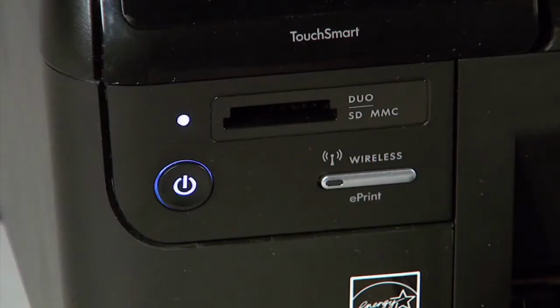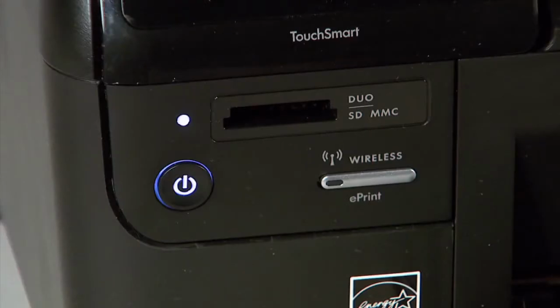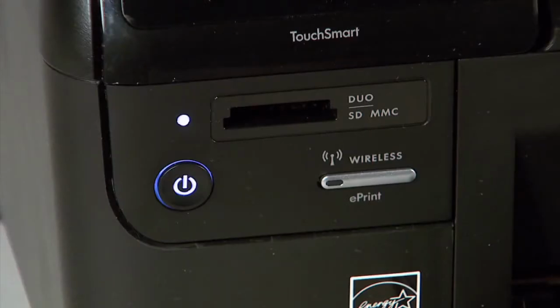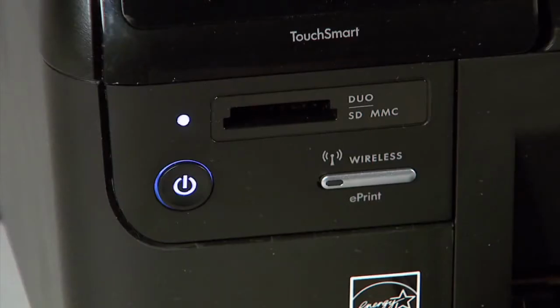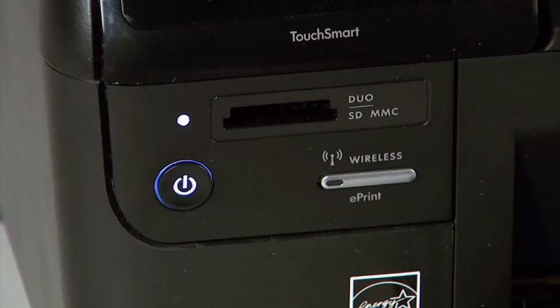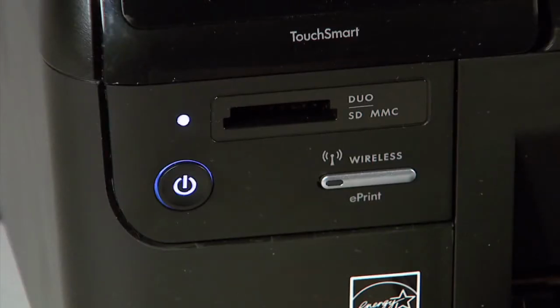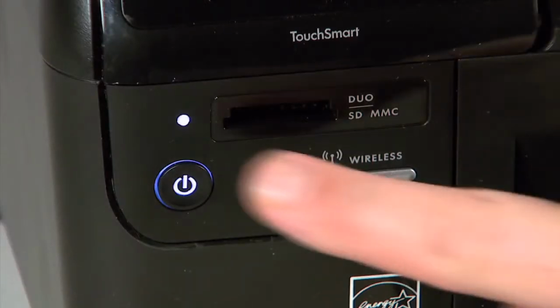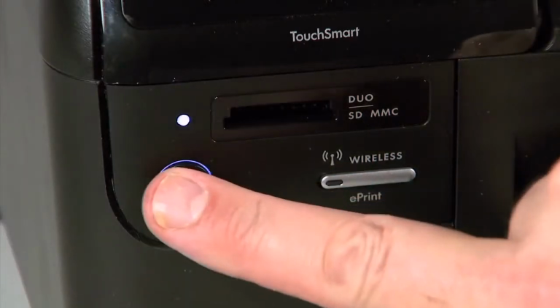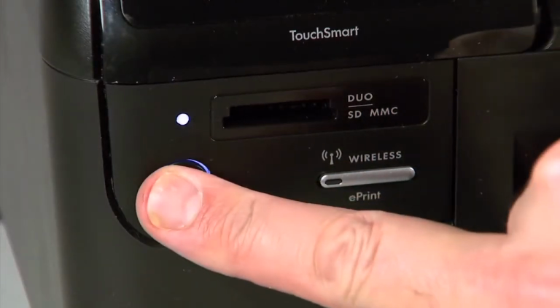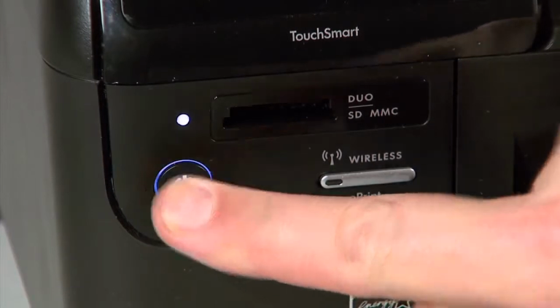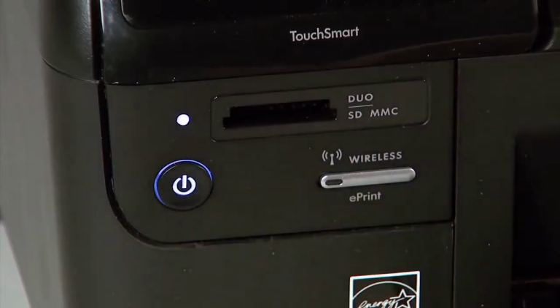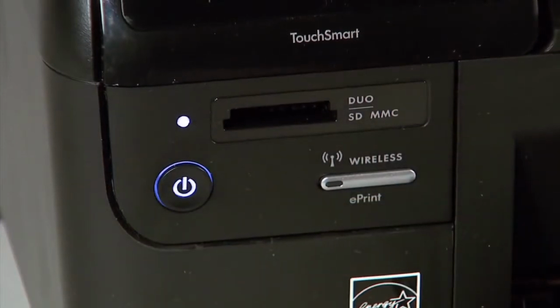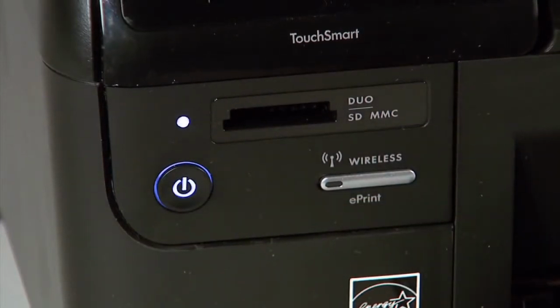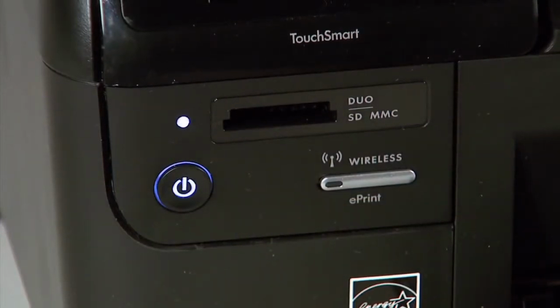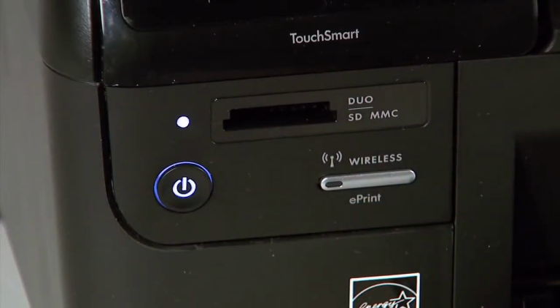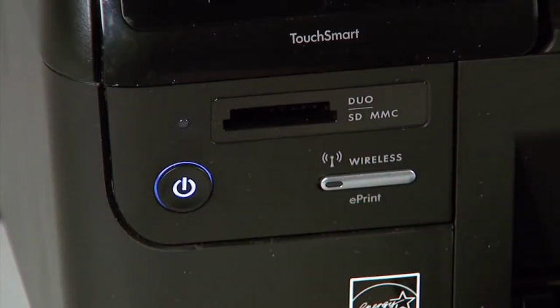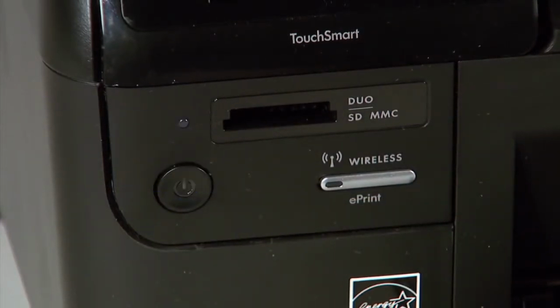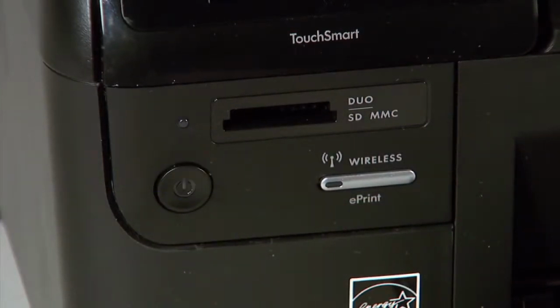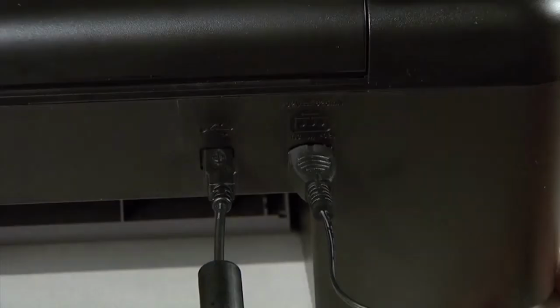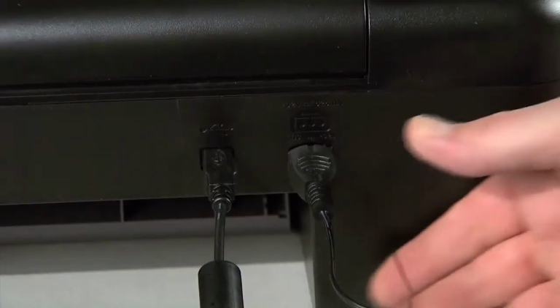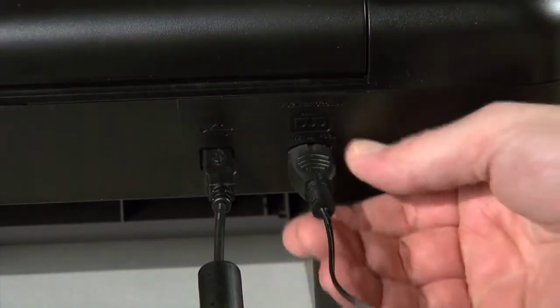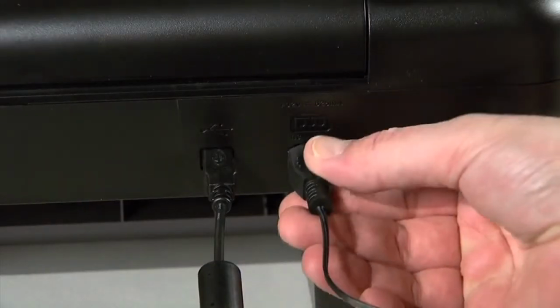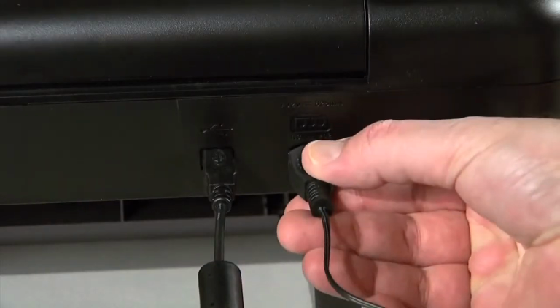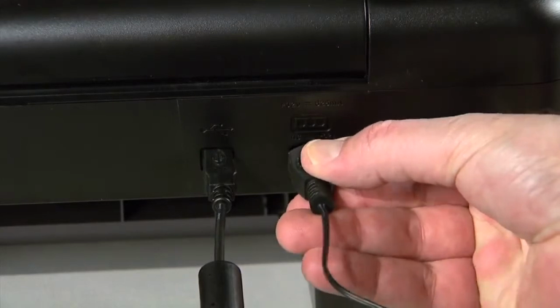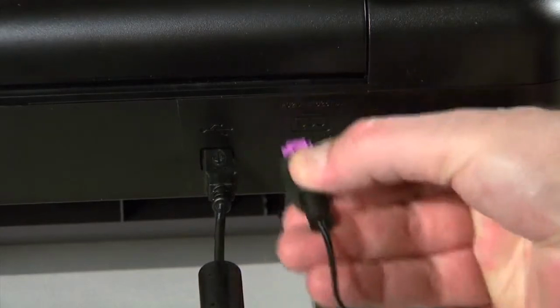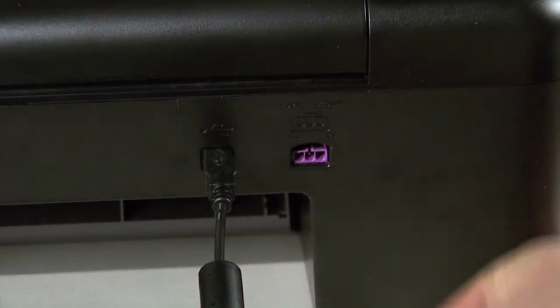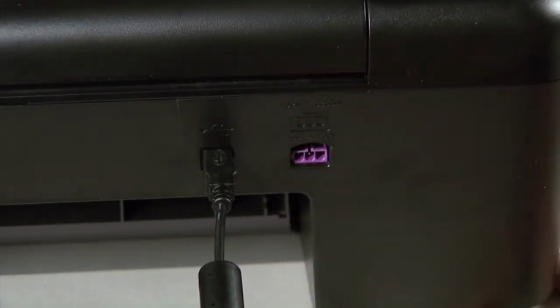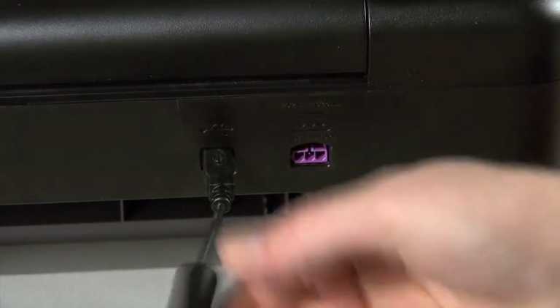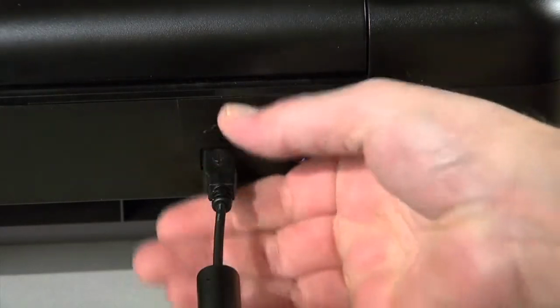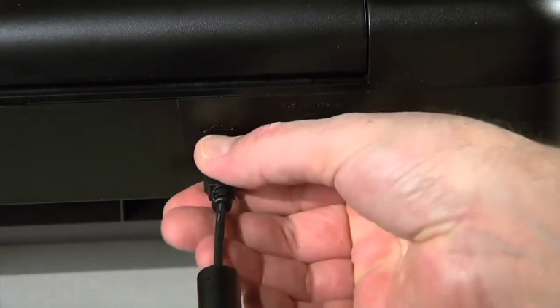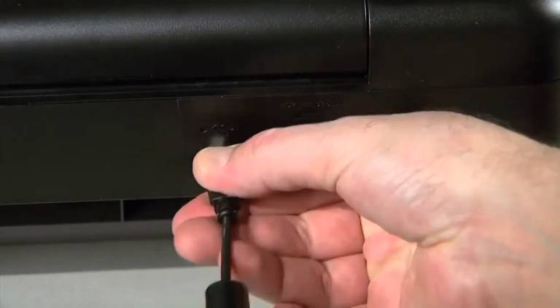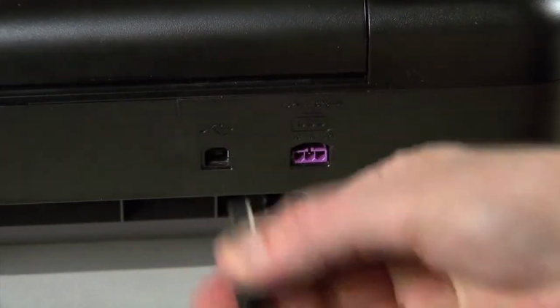Next, locate the power button on the front of your HP printer and press it to turn off the printer. Then disconnect the power cord and the USB cable from the back of the printer.